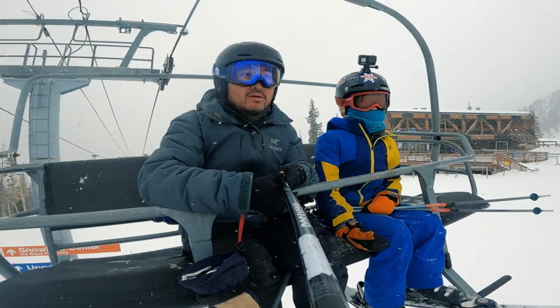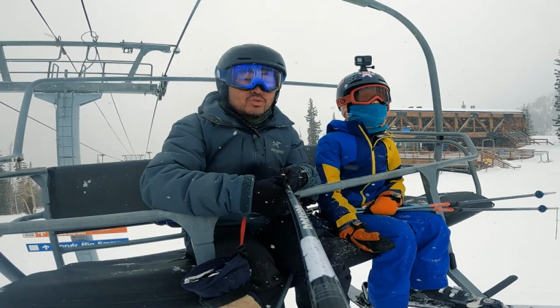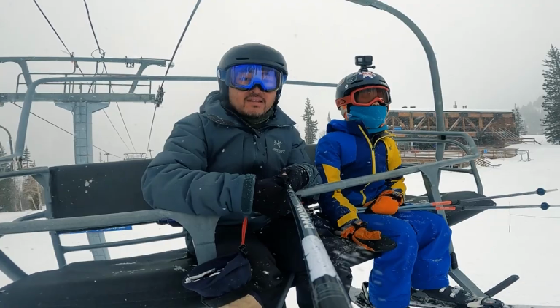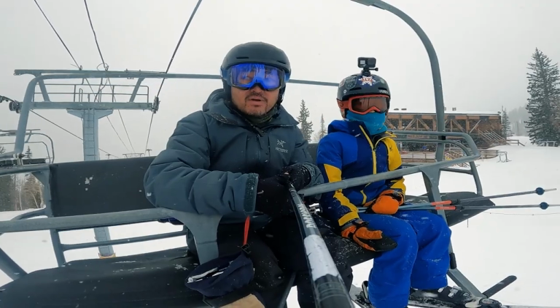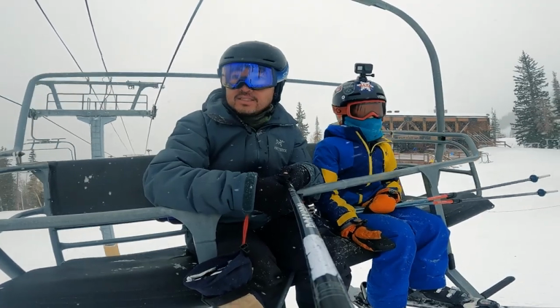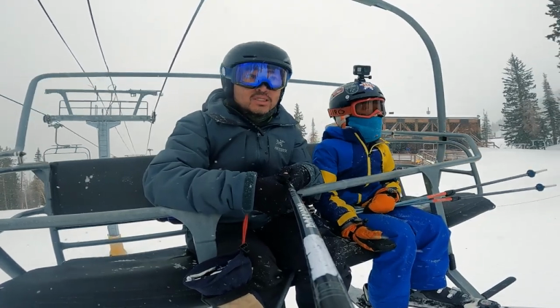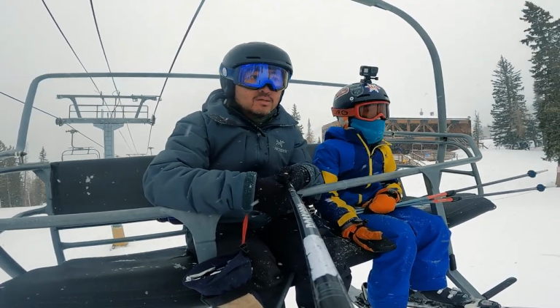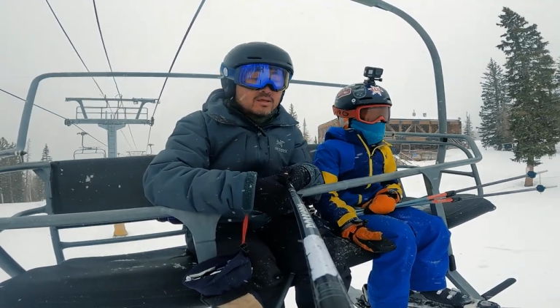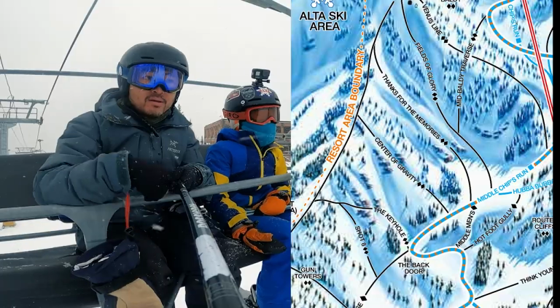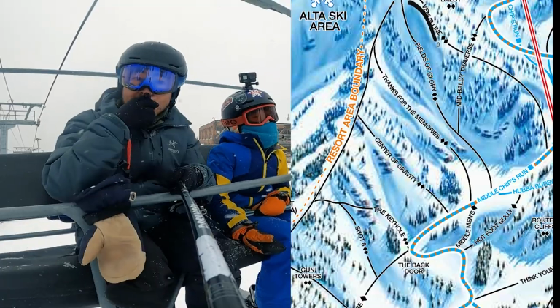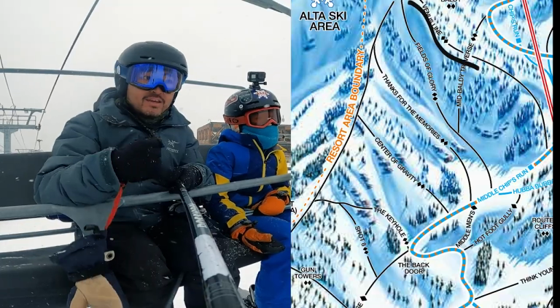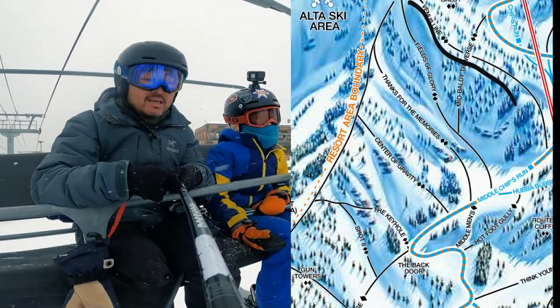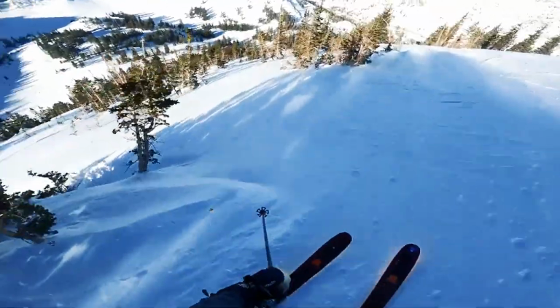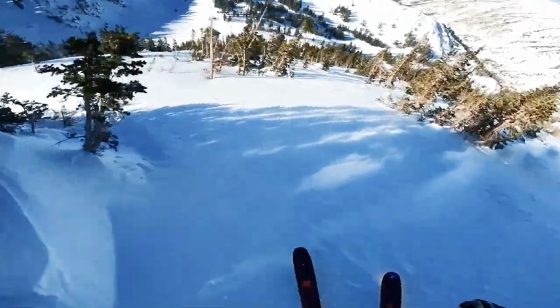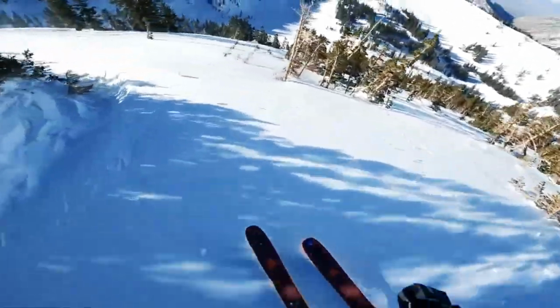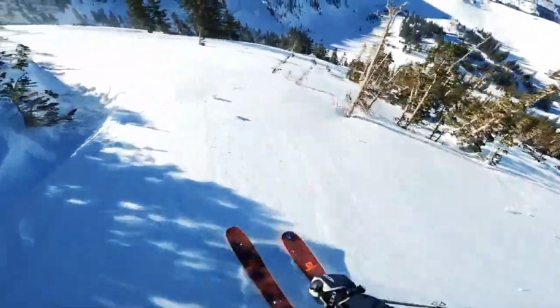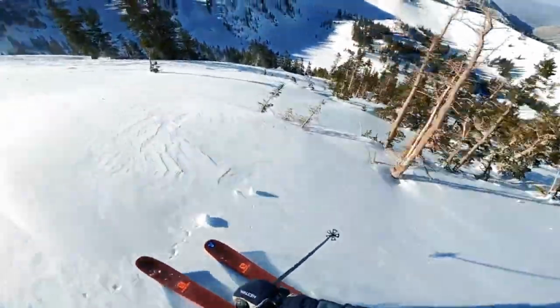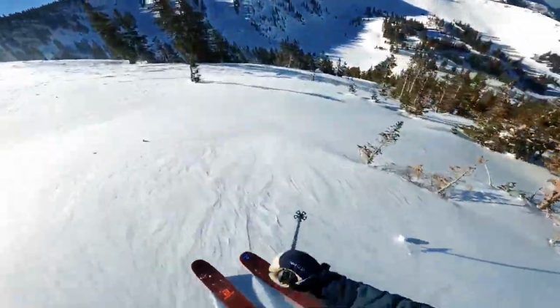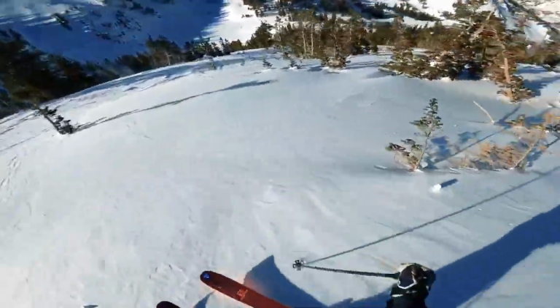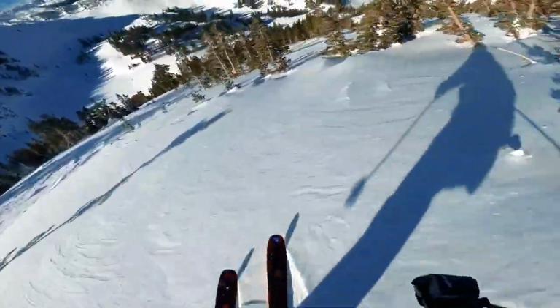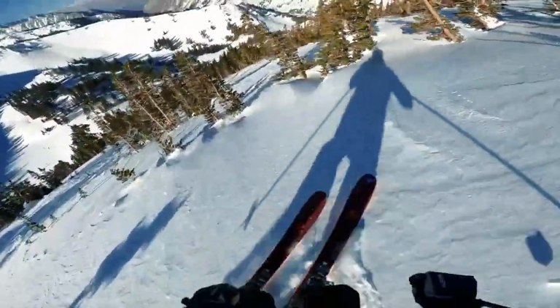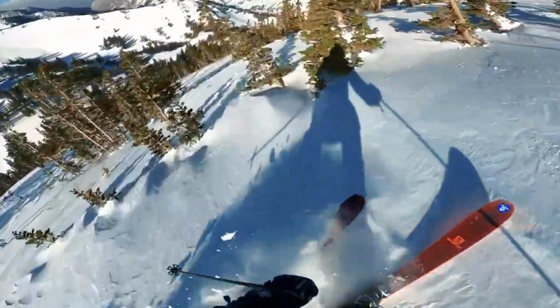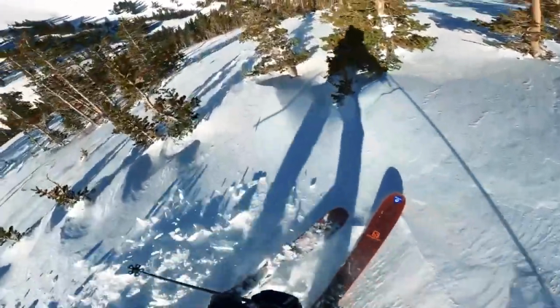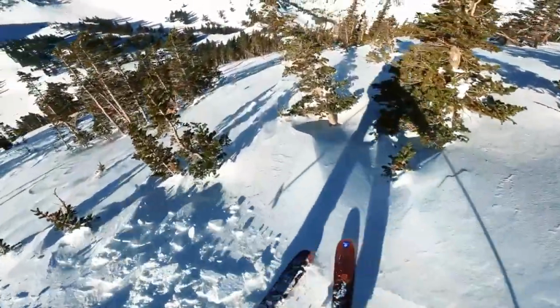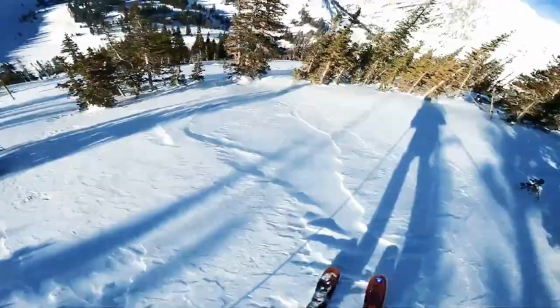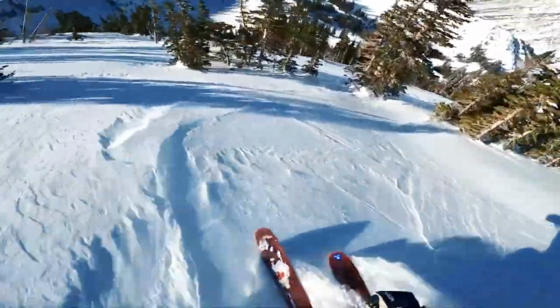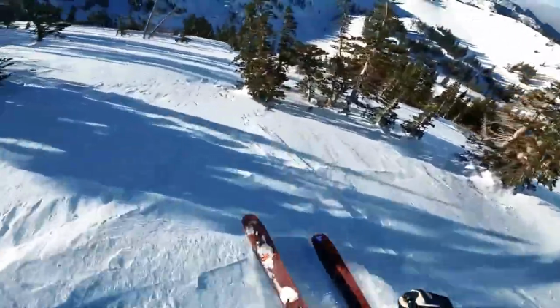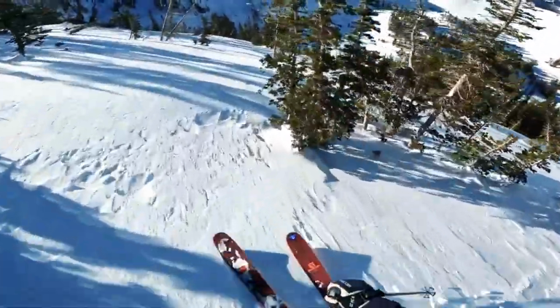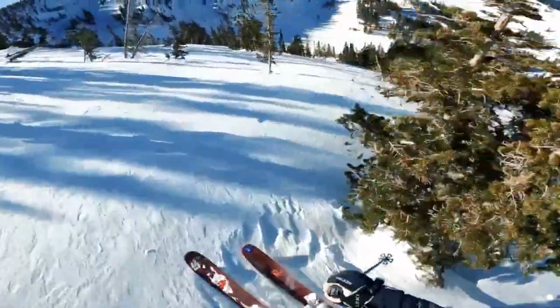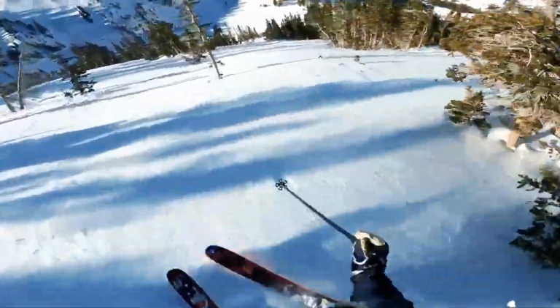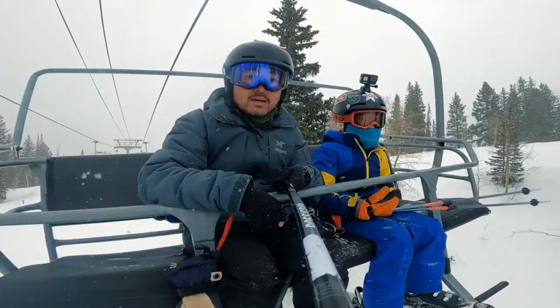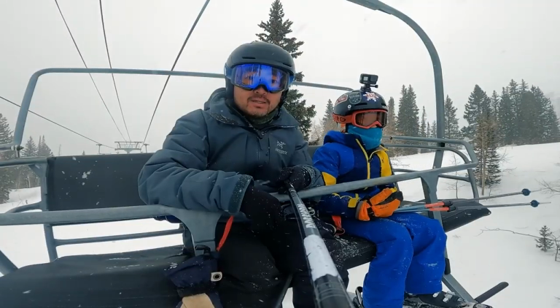Two more fantastic tree runs at Snowbird are on High Baldy. One is called Venus Line — it's a very long line winding through the trees, a beautiful run. However, on a very windy, low-visibility day, it's probably not a good idea to go on High Baldy.